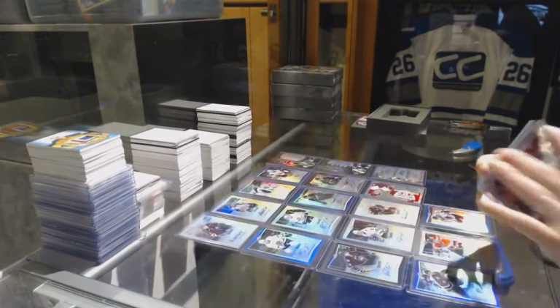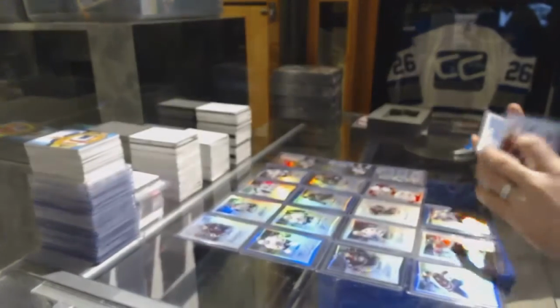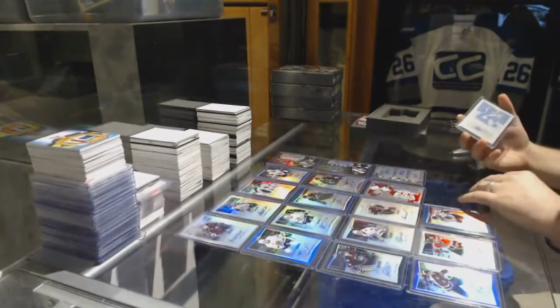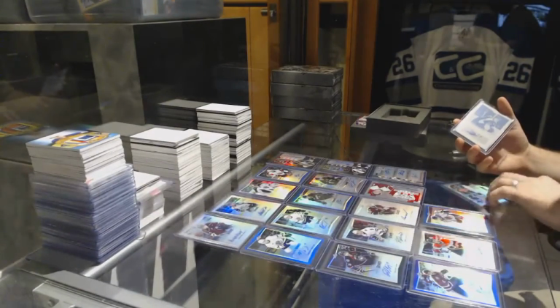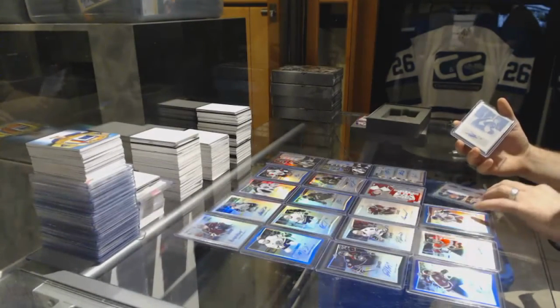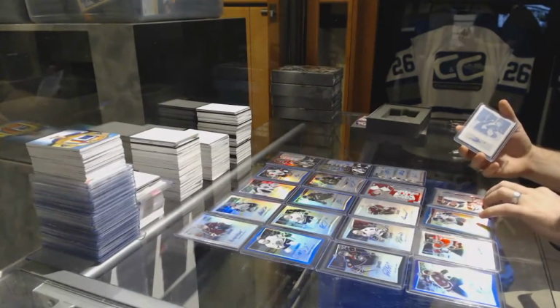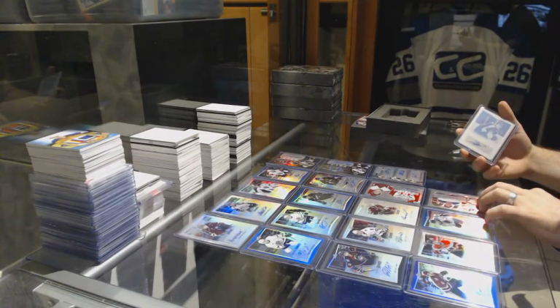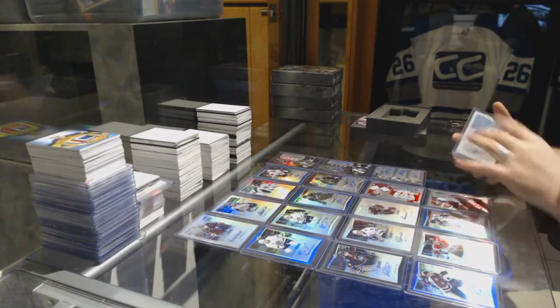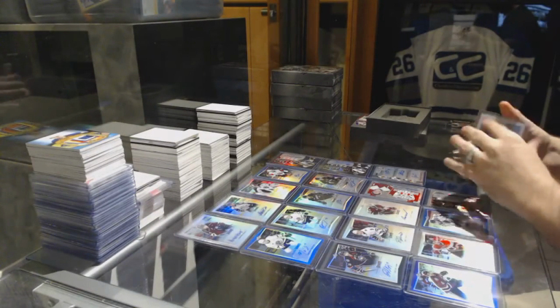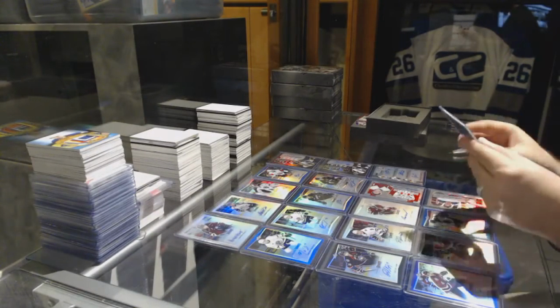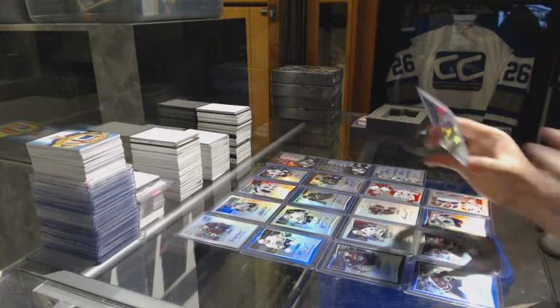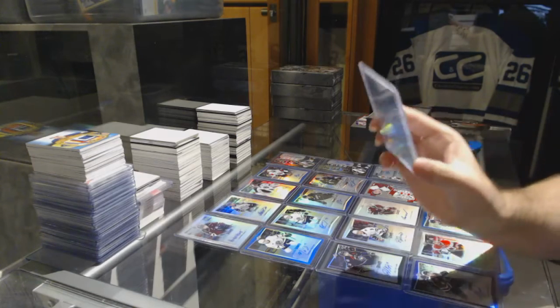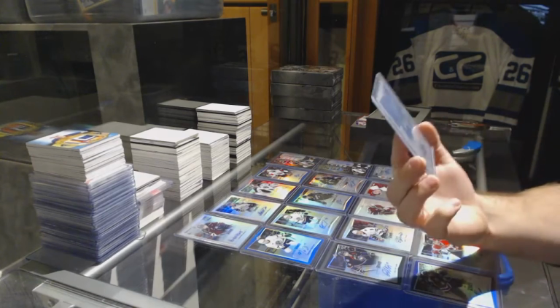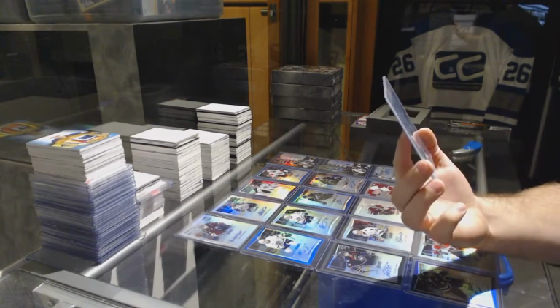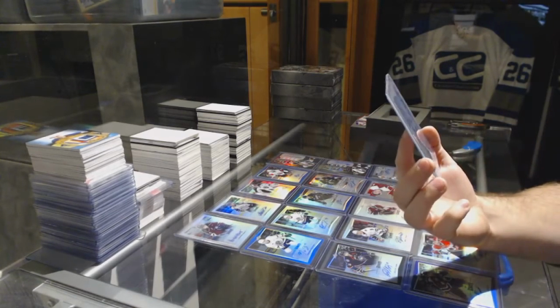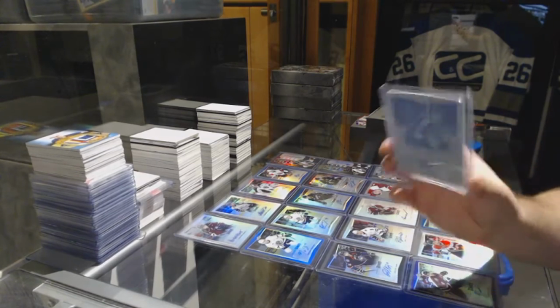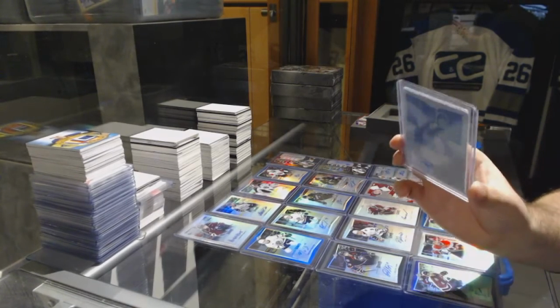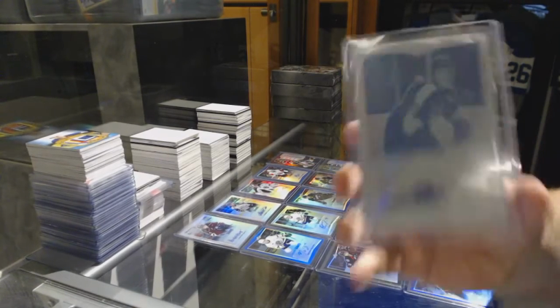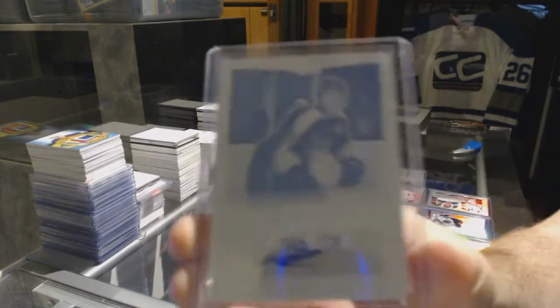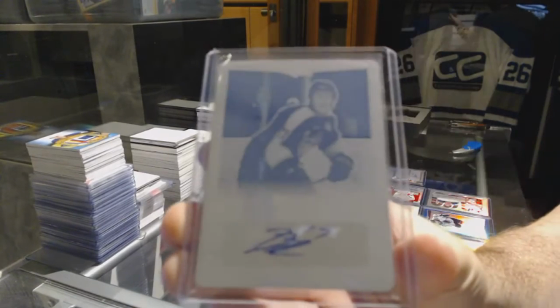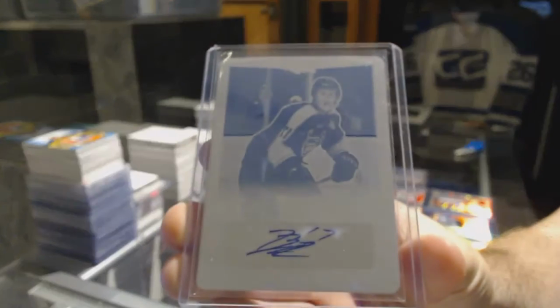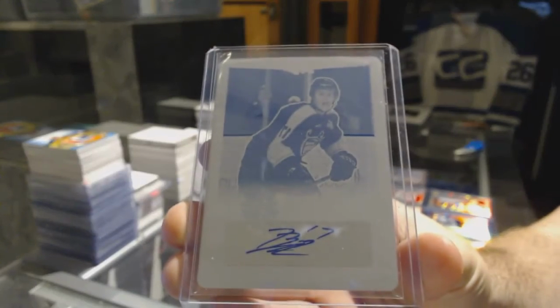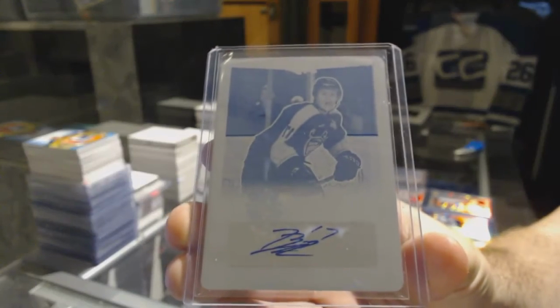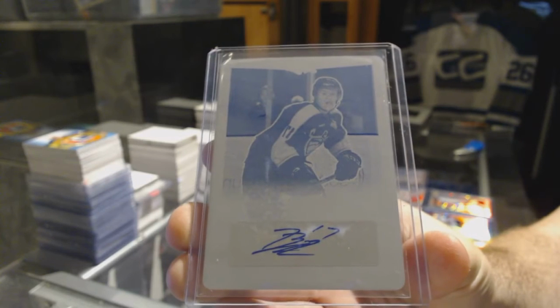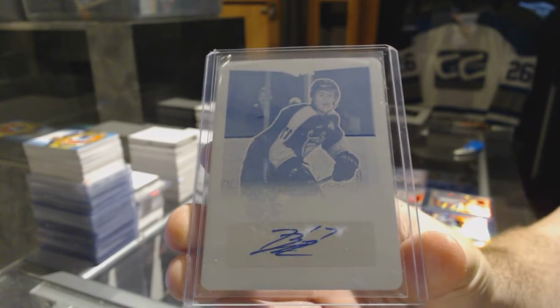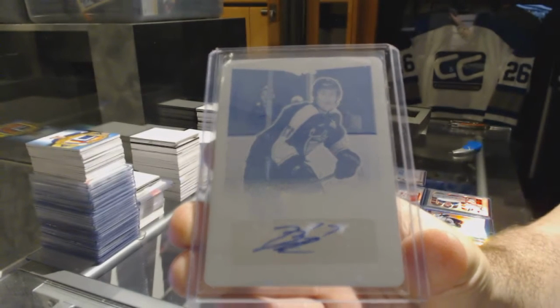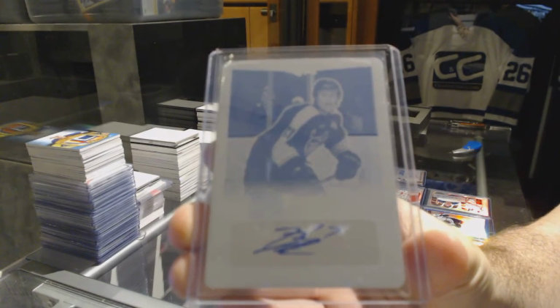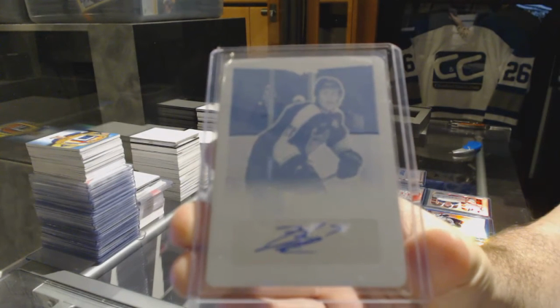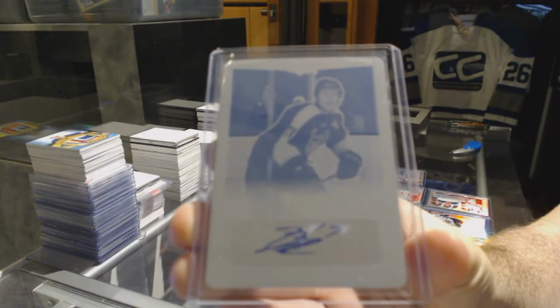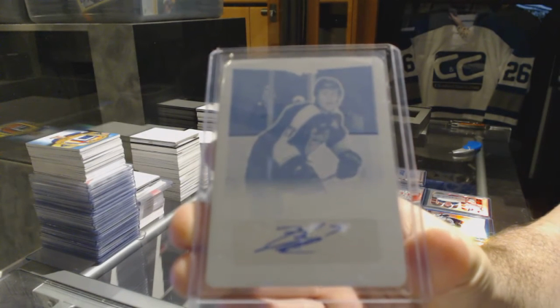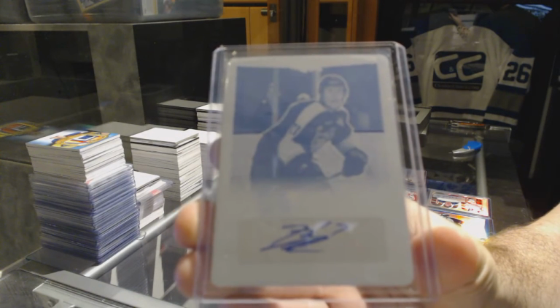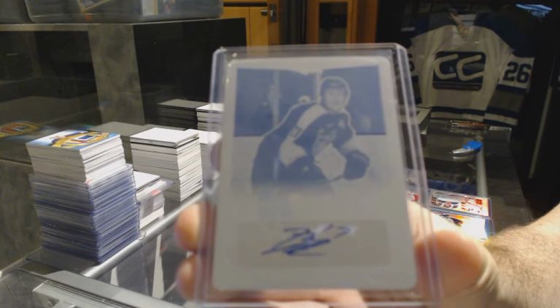And we finish off with a one-of-one printing plate autograph — Tyler Benson.